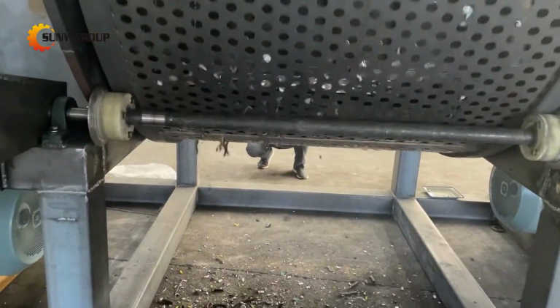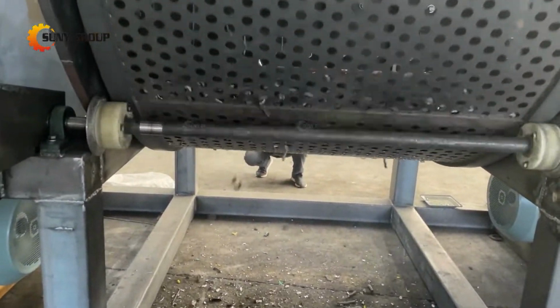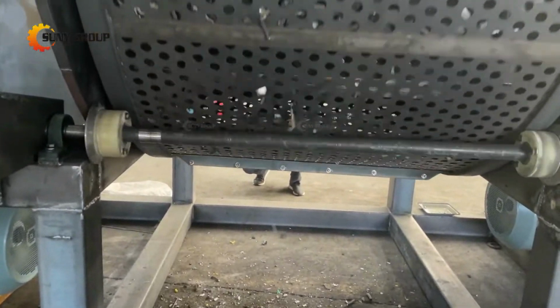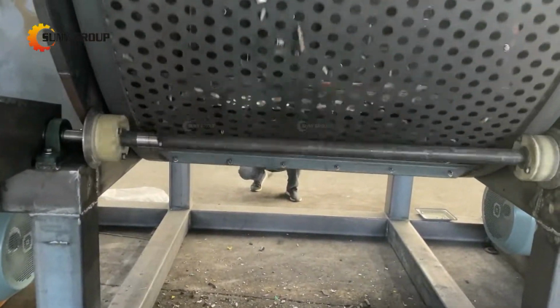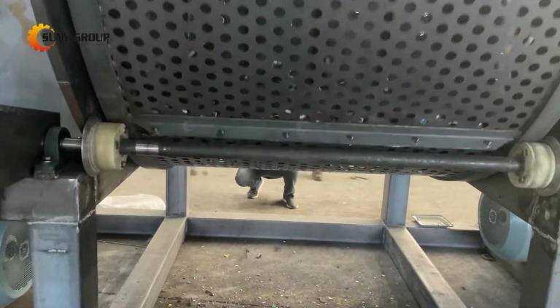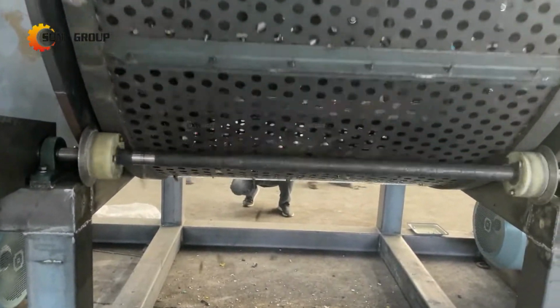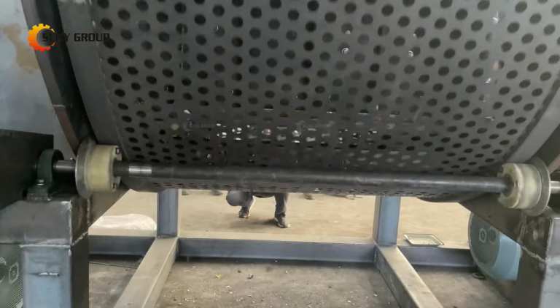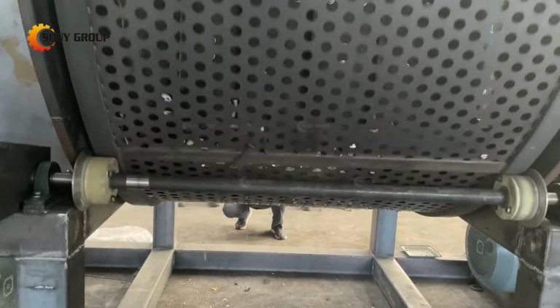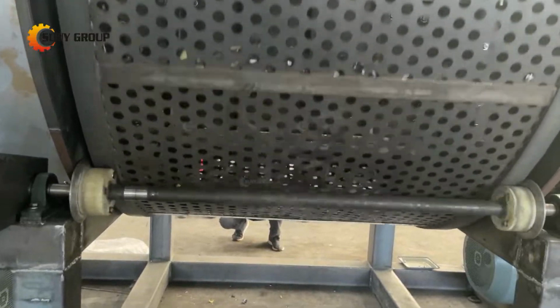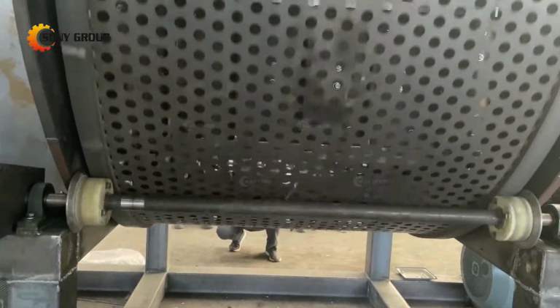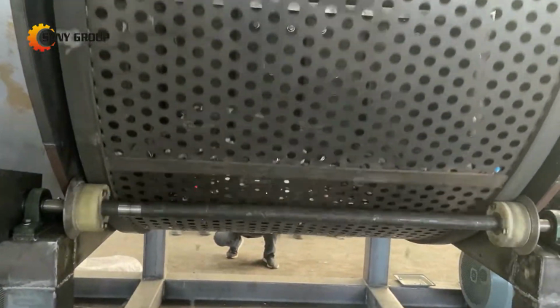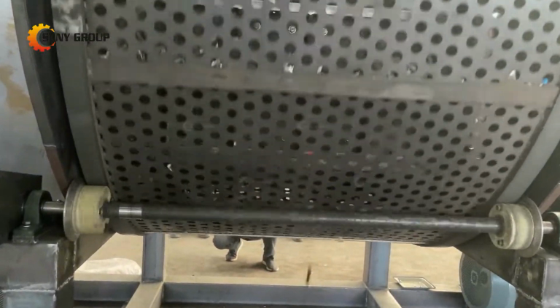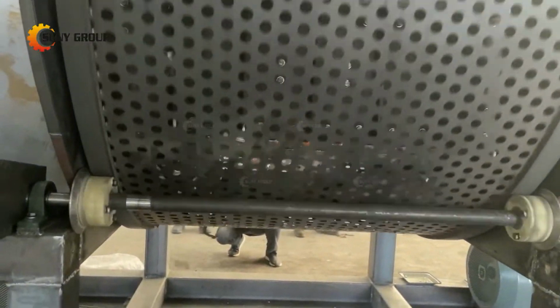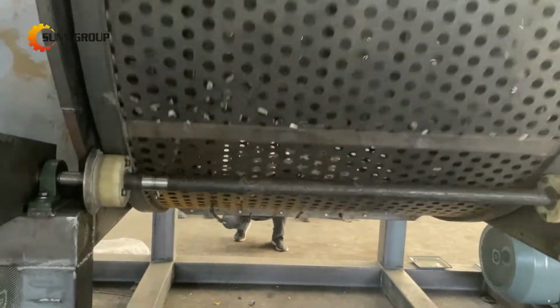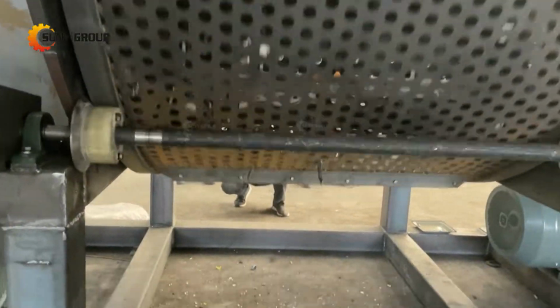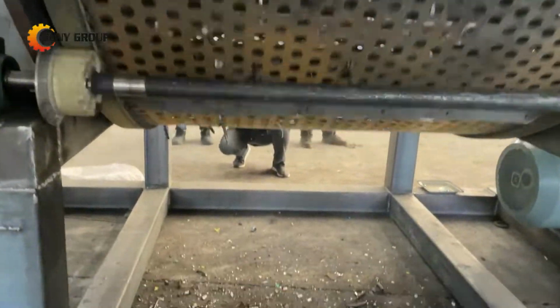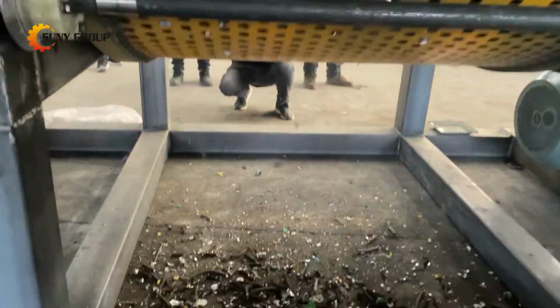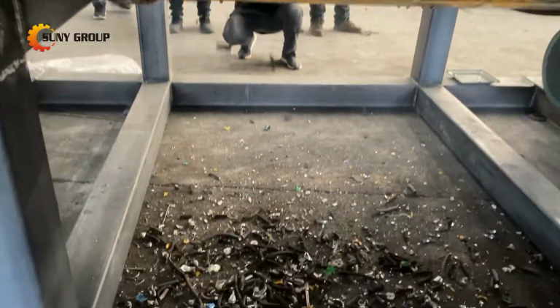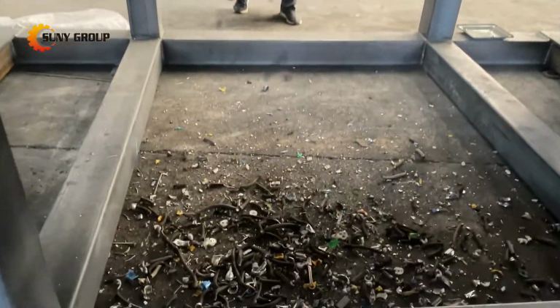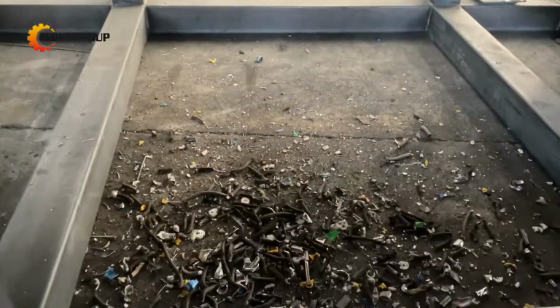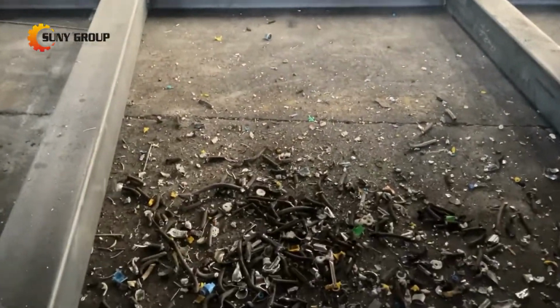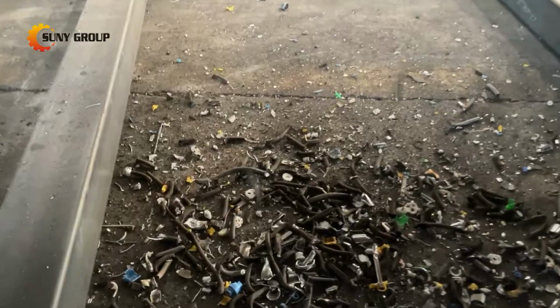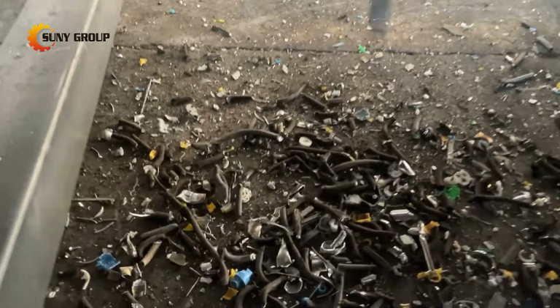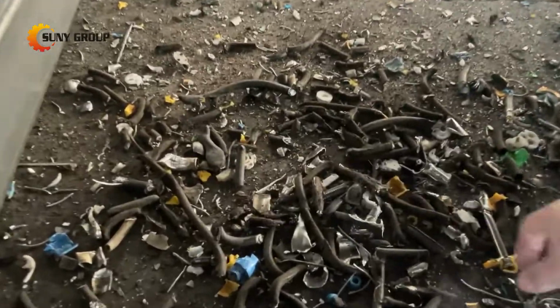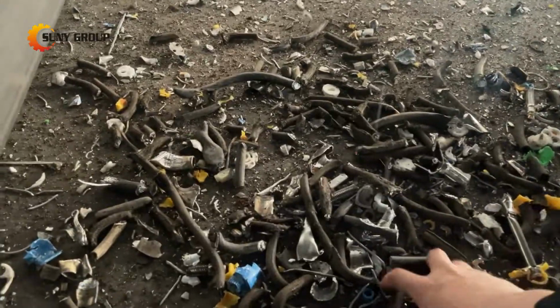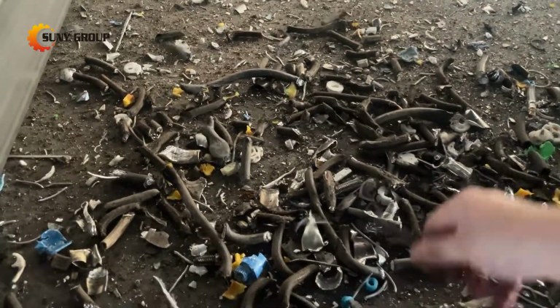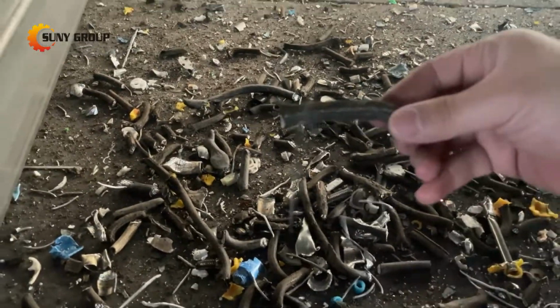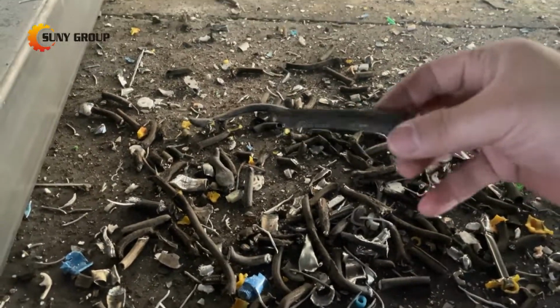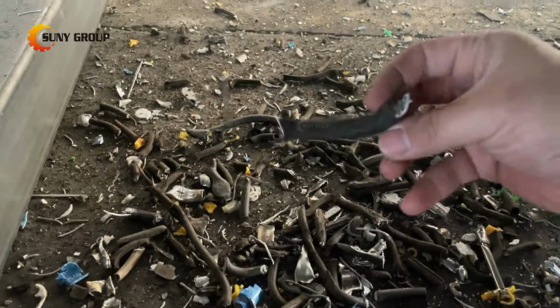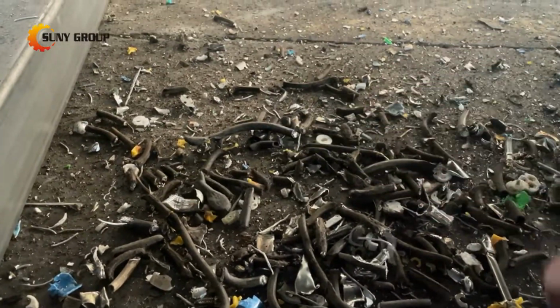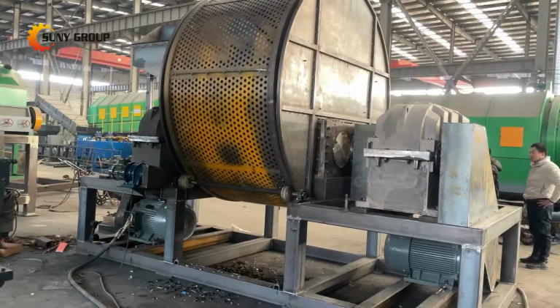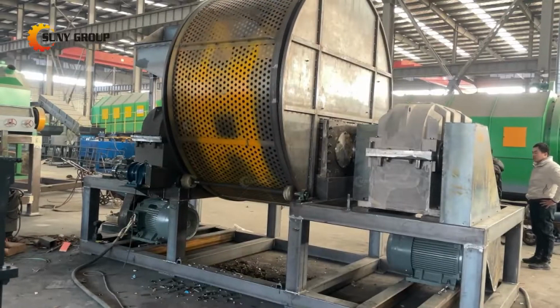If you are interested in the metal recycling industry, such a metal shredder machine might be very helpful, which will definitely increase your economic benefits. For detailed info, please let us know.